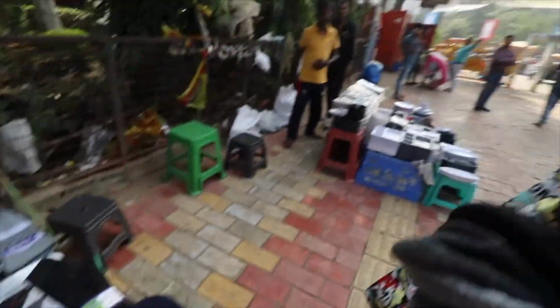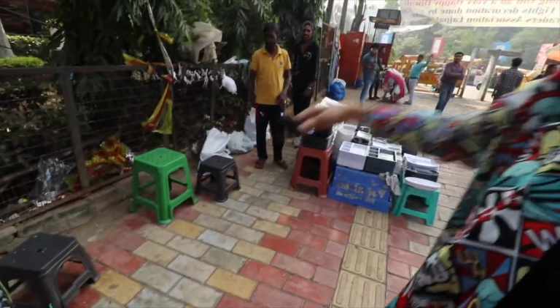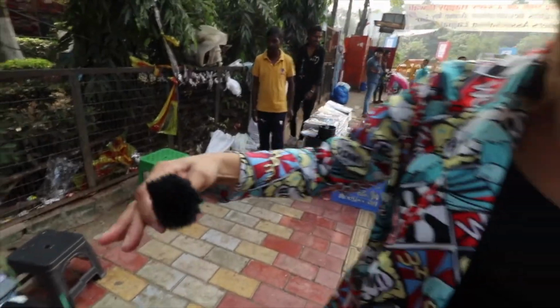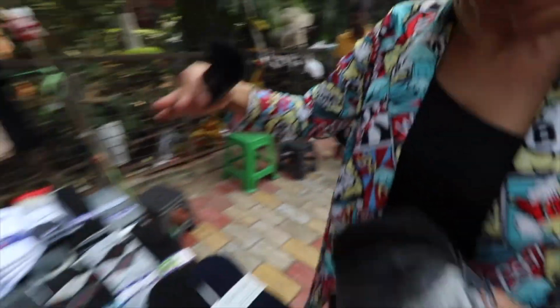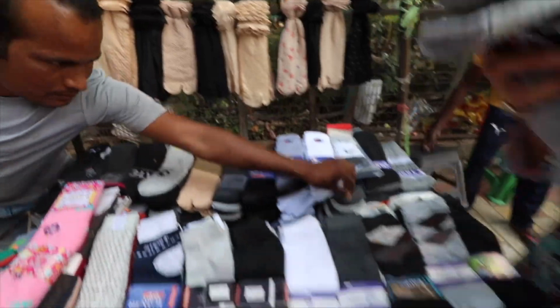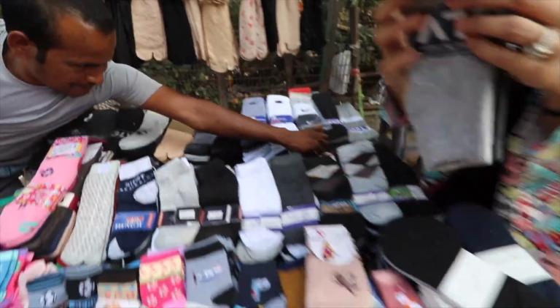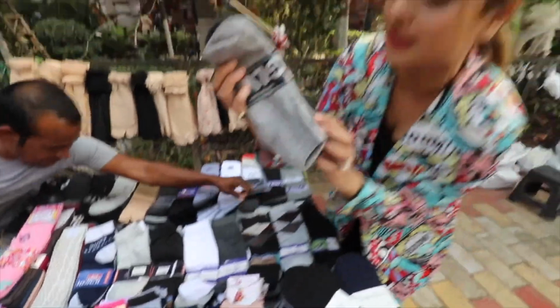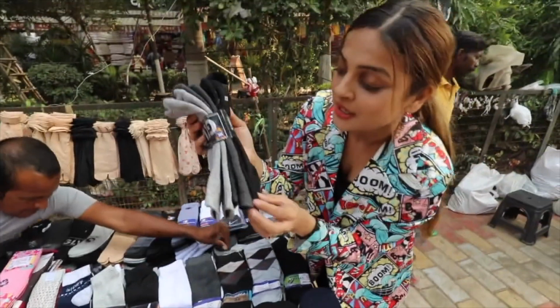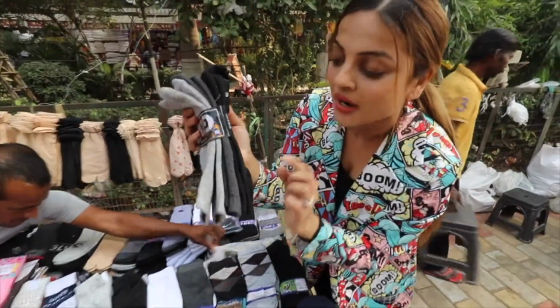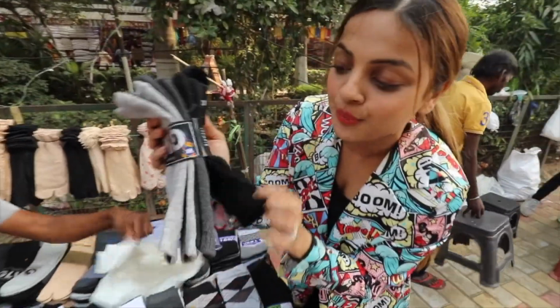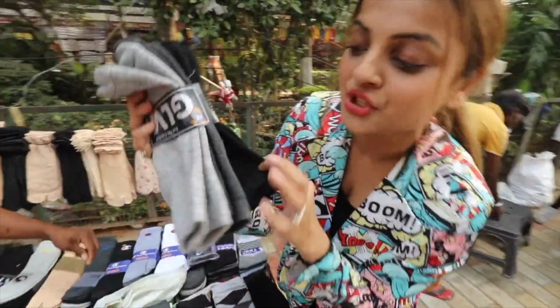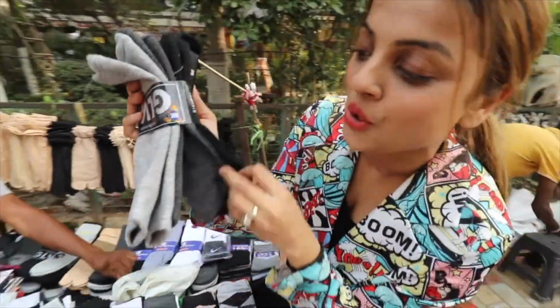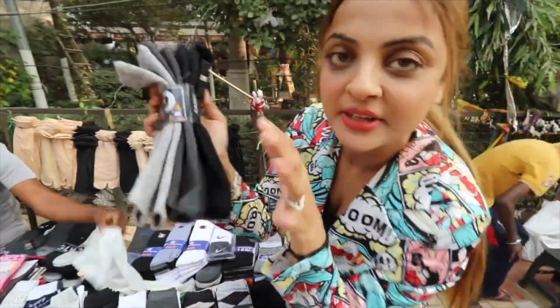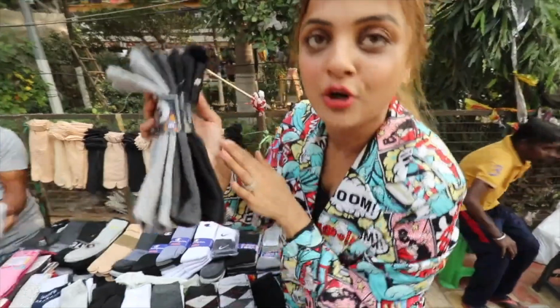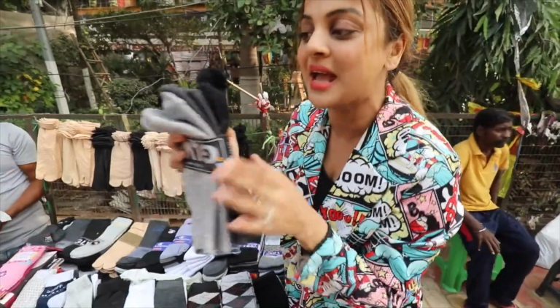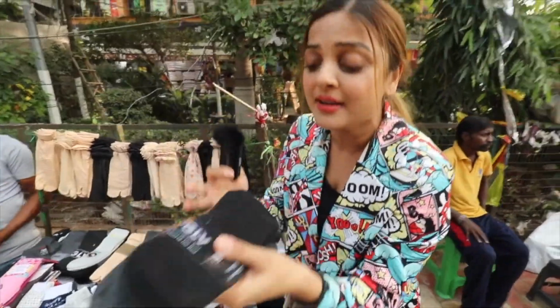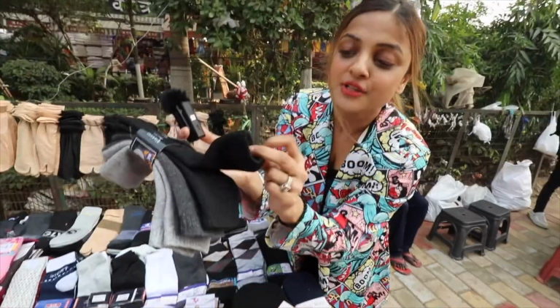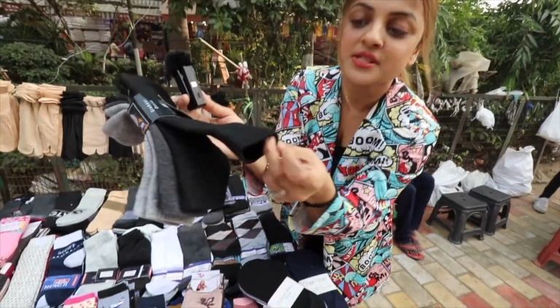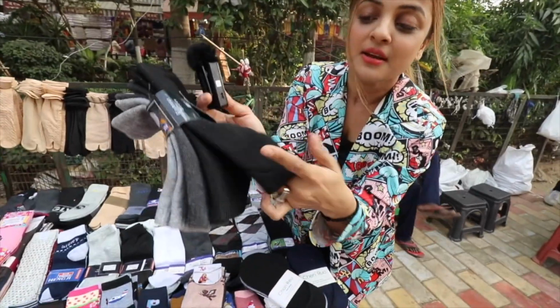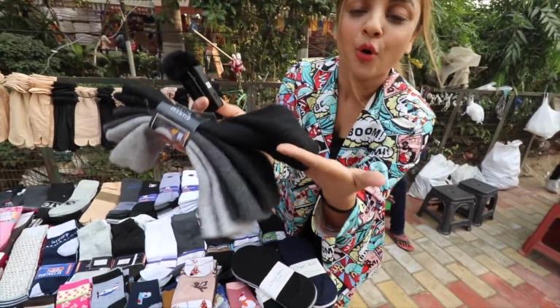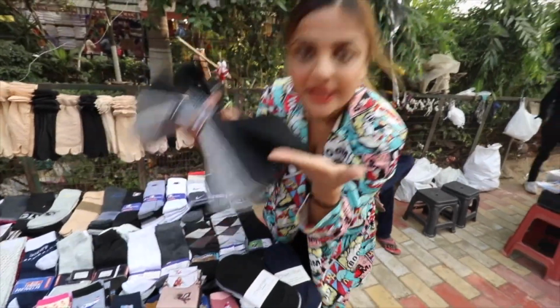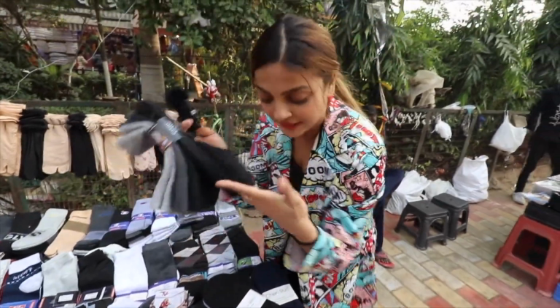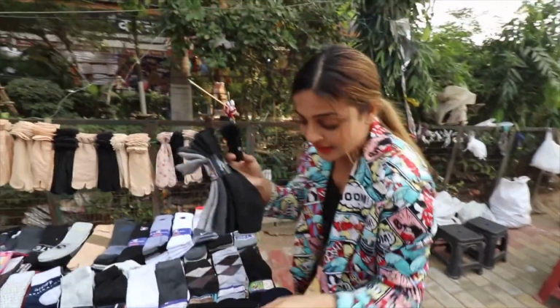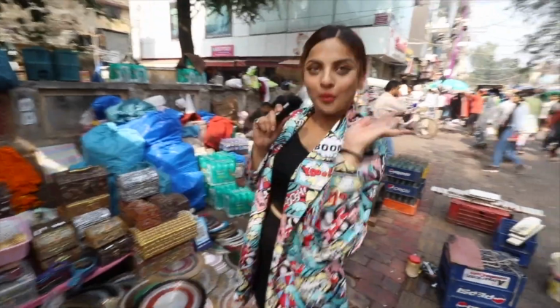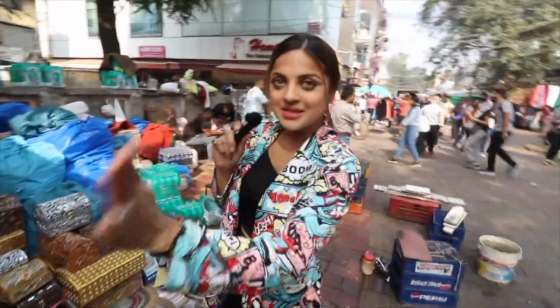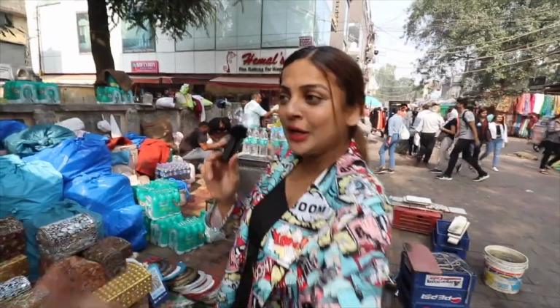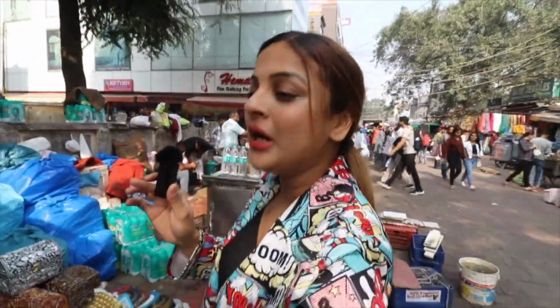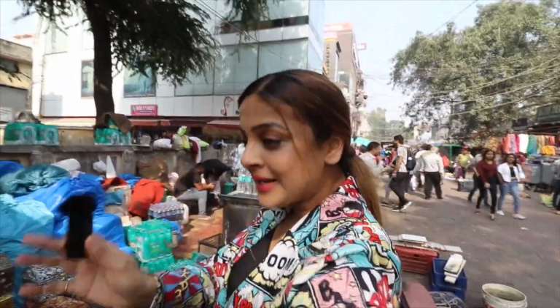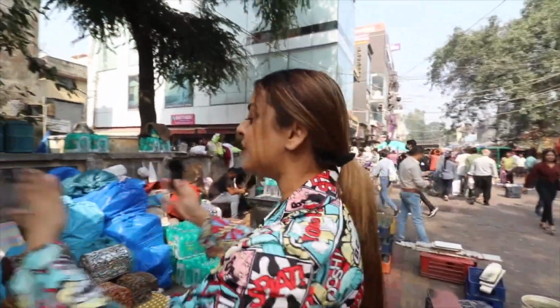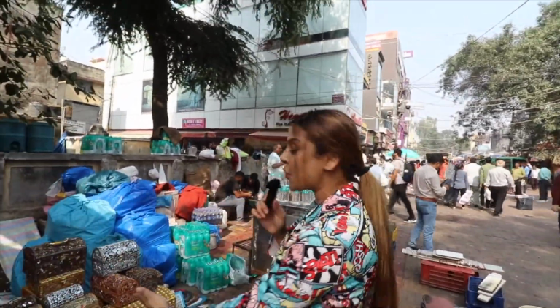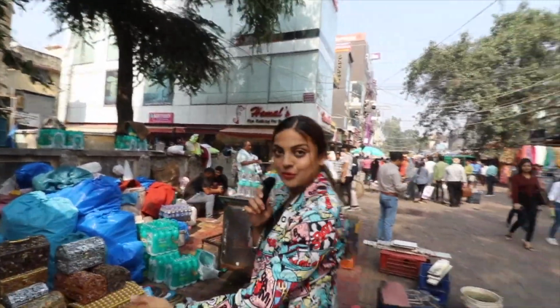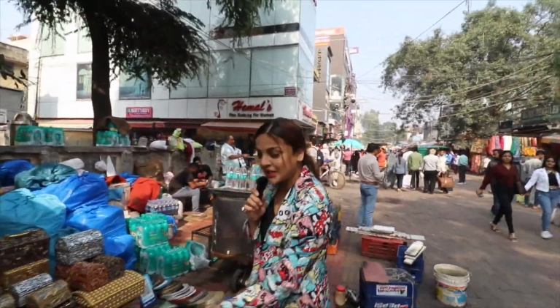So I am in this line right here and I have picked this one. For Rs.100 I am getting 3 socks — all three colours. And these are winter socks with very good fabric.